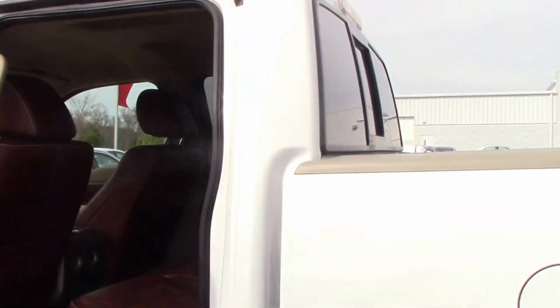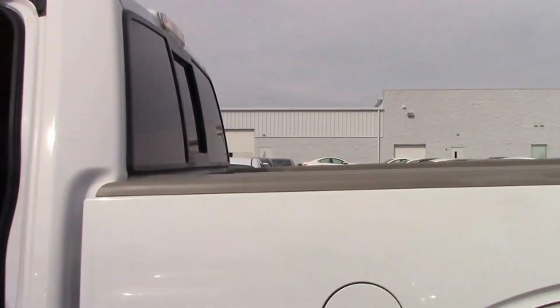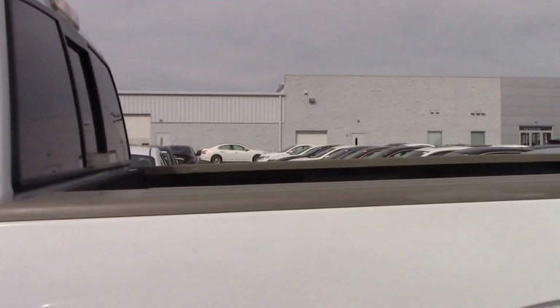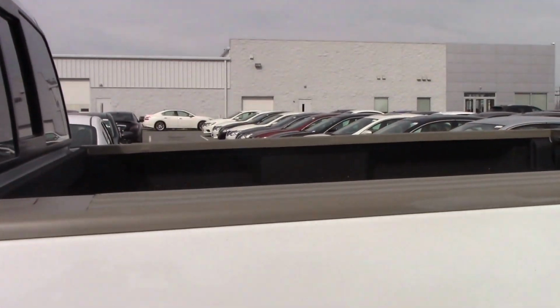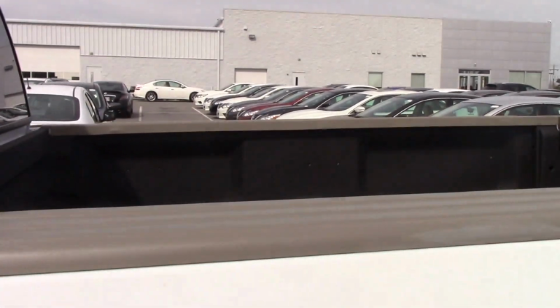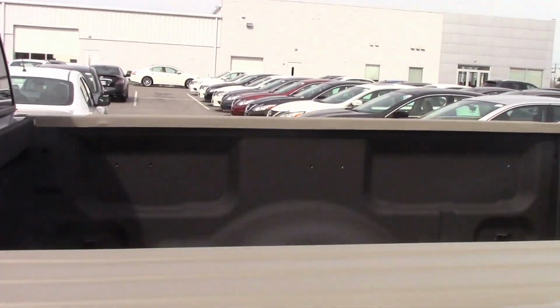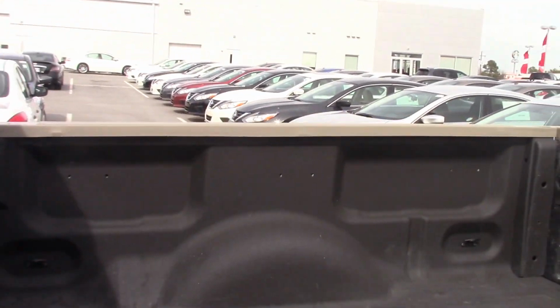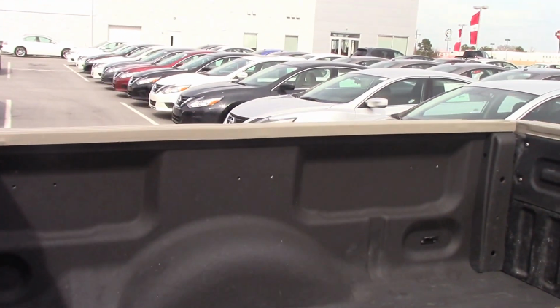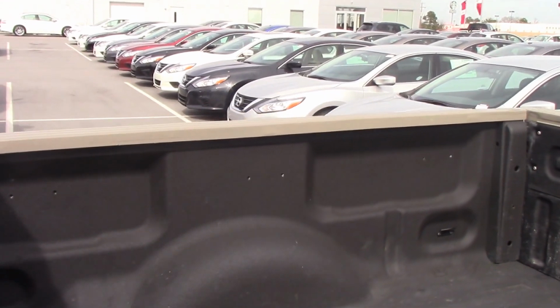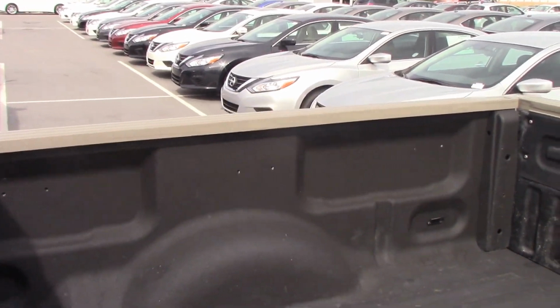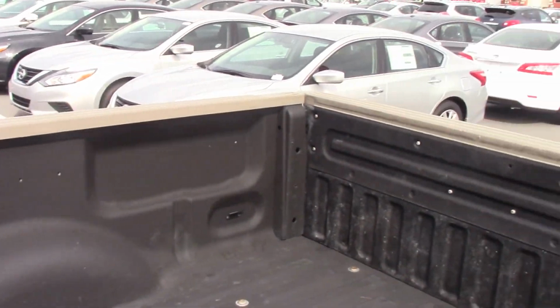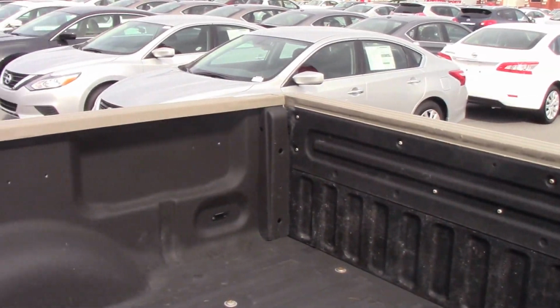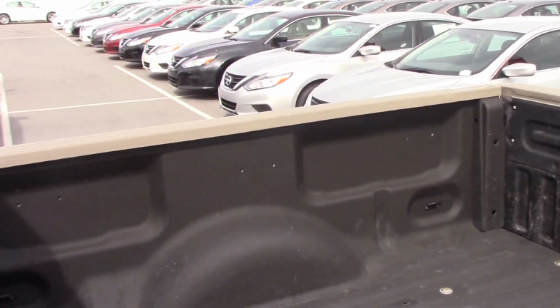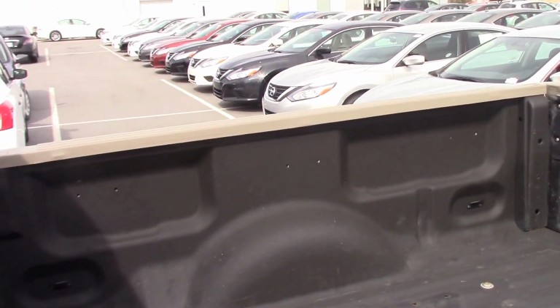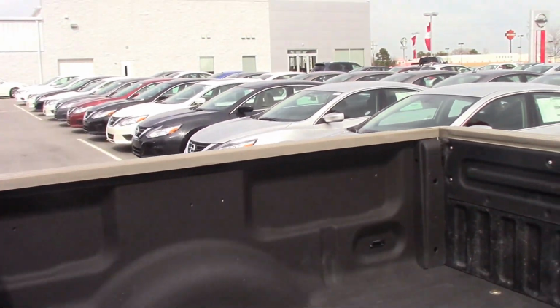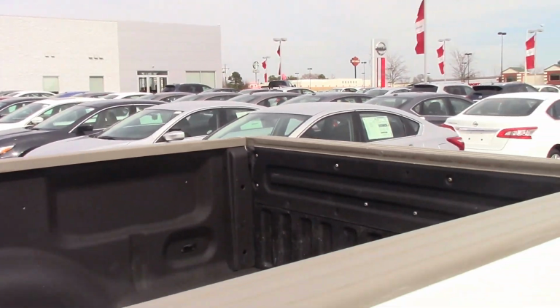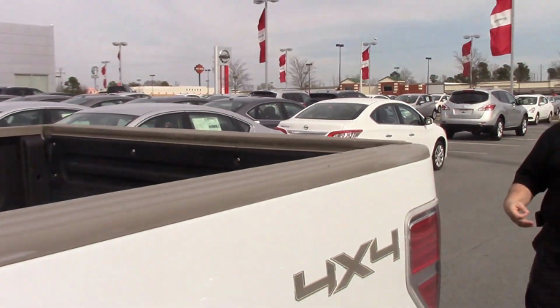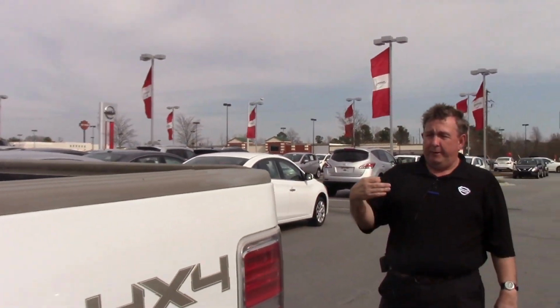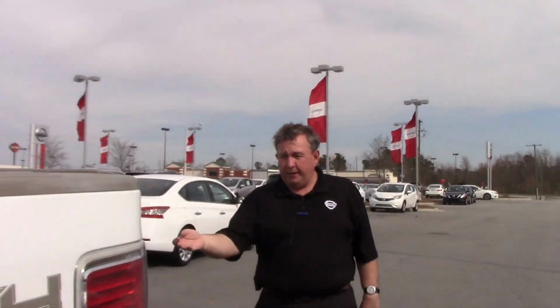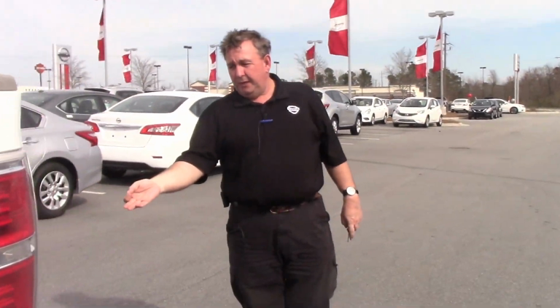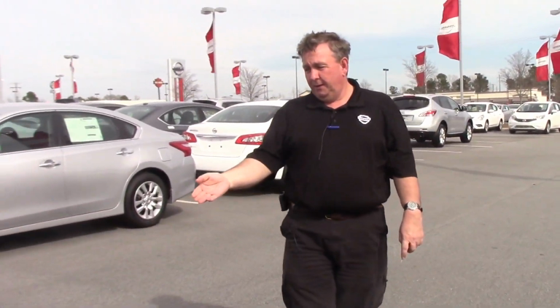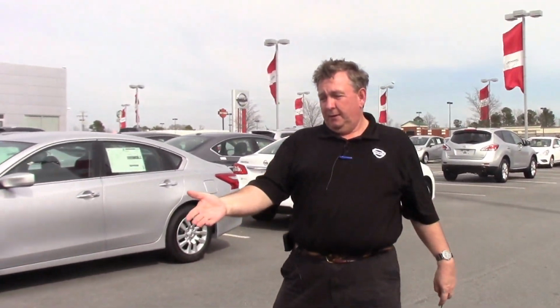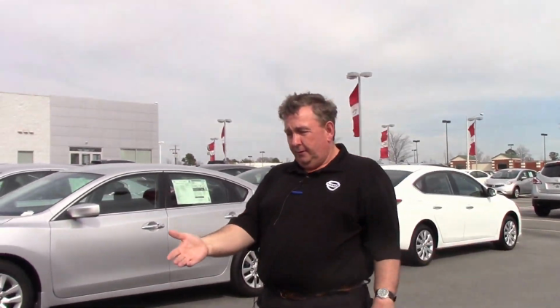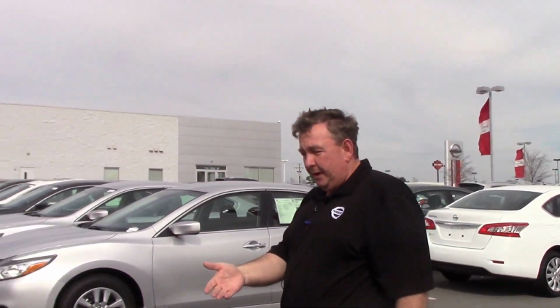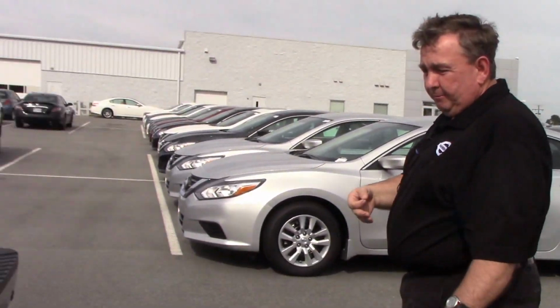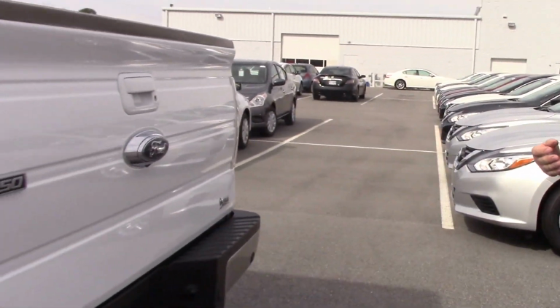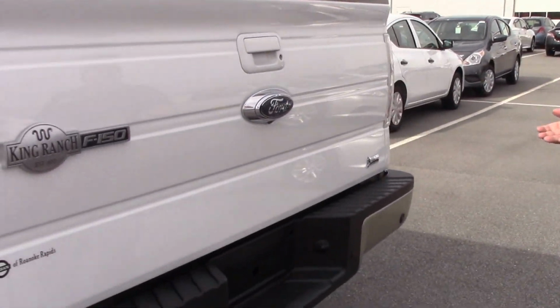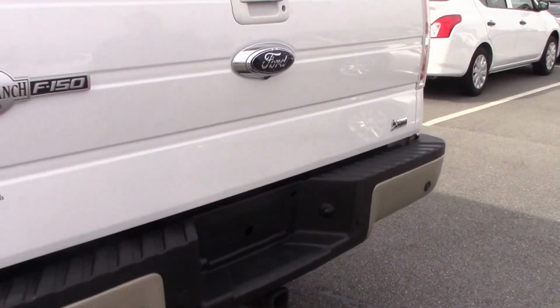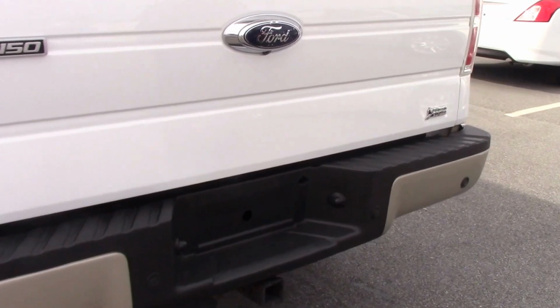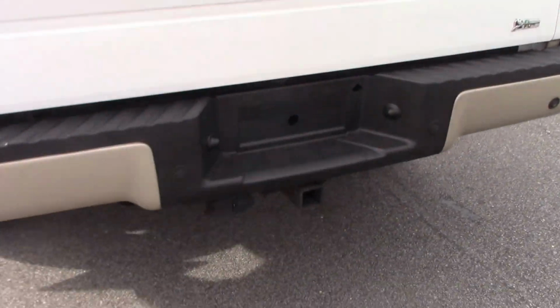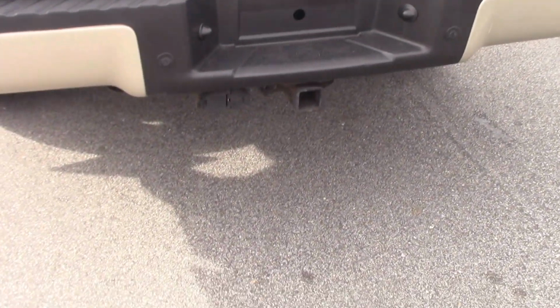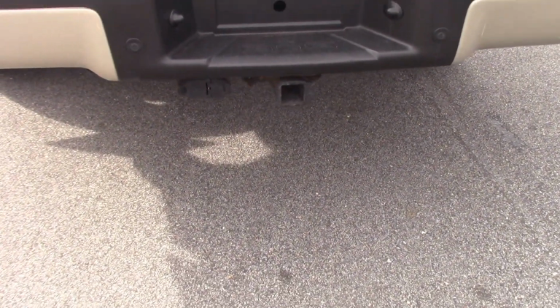As mentioned, it is a 4x4 with a long bed and a sprayed-in bed liner. It has a backup camera and is already ready to be trailer-bound — pre-wired and comes with the trailer hitch.